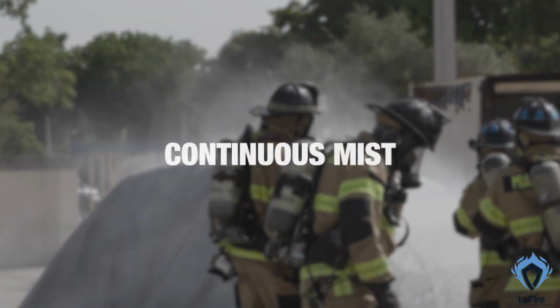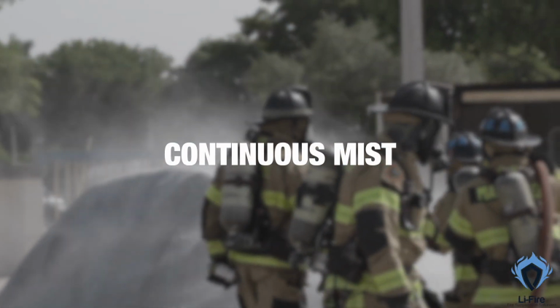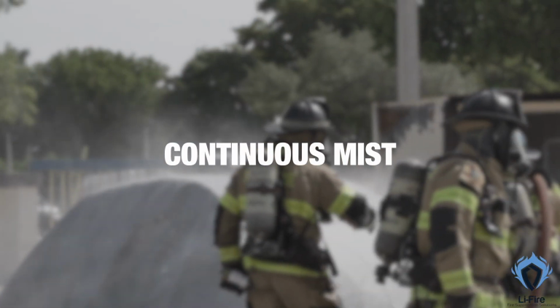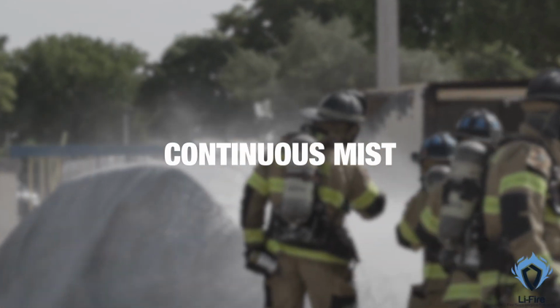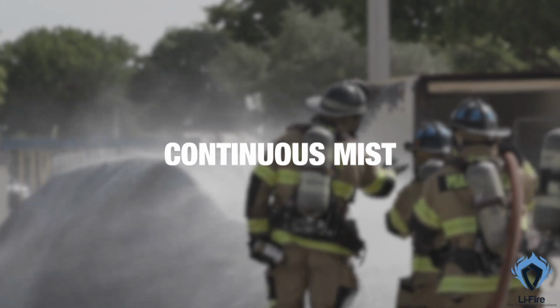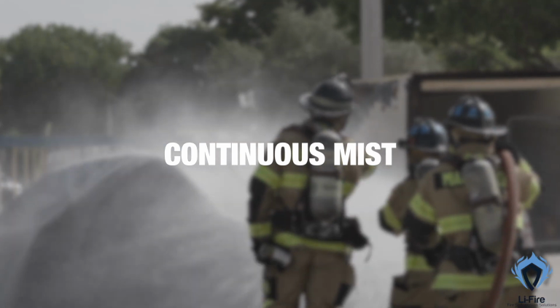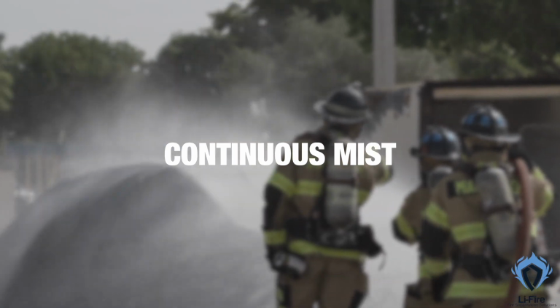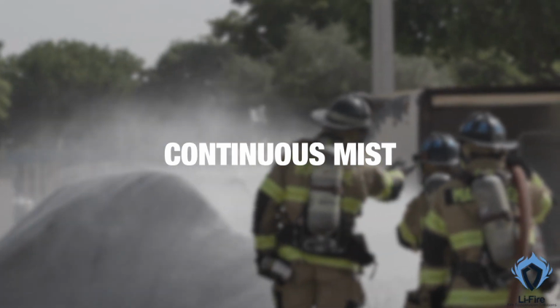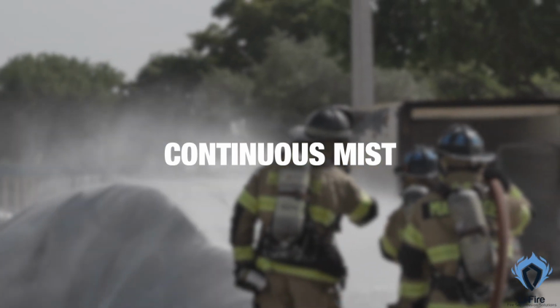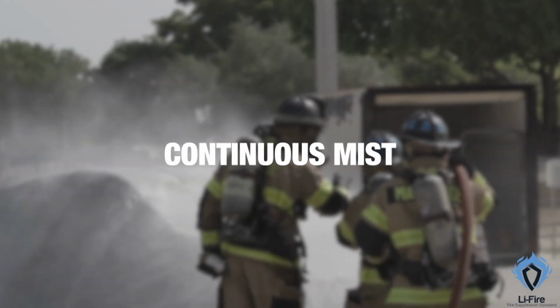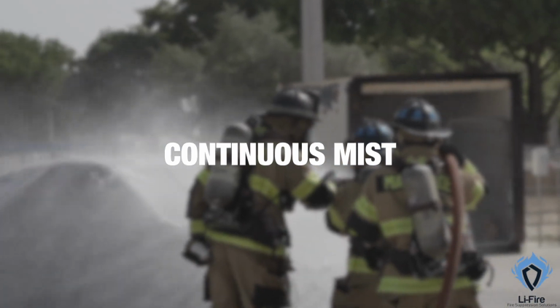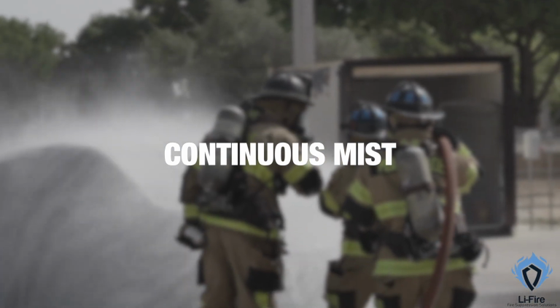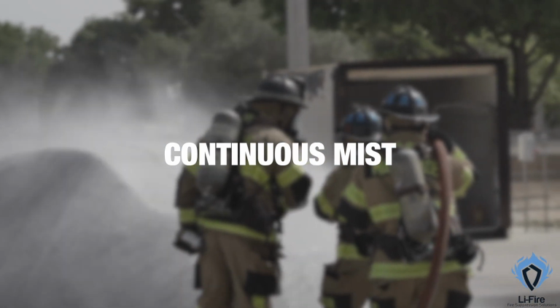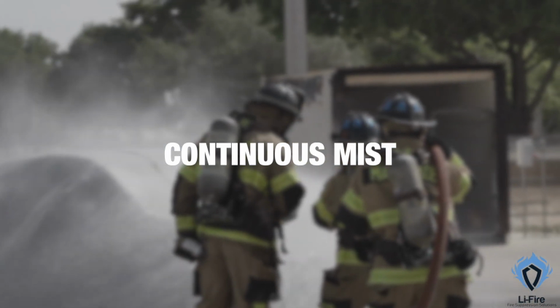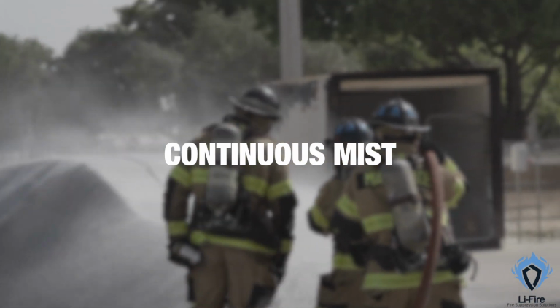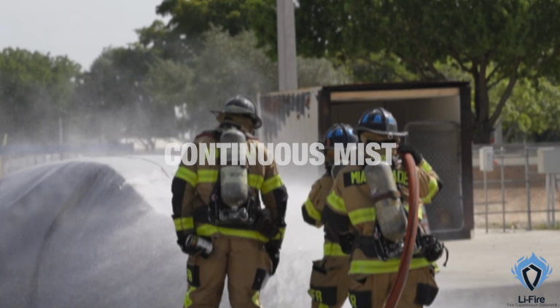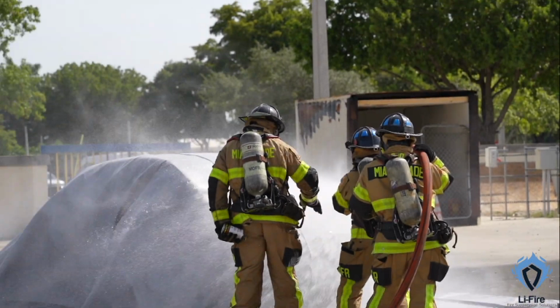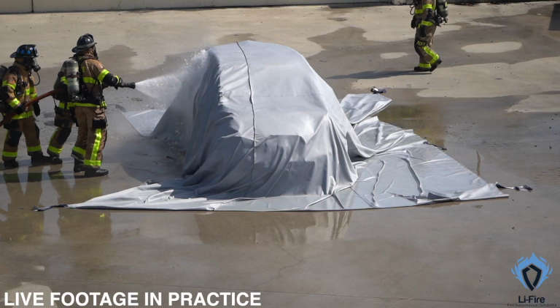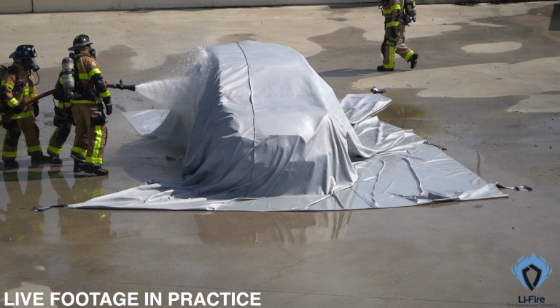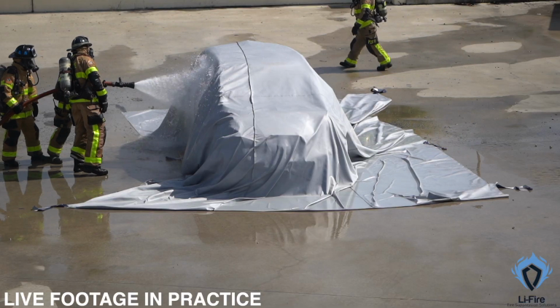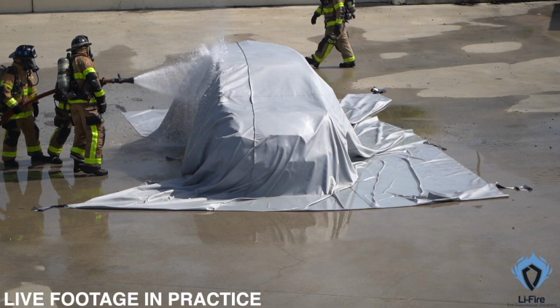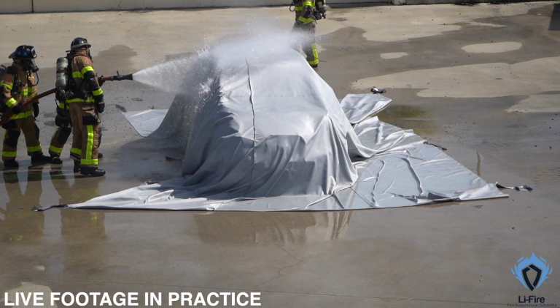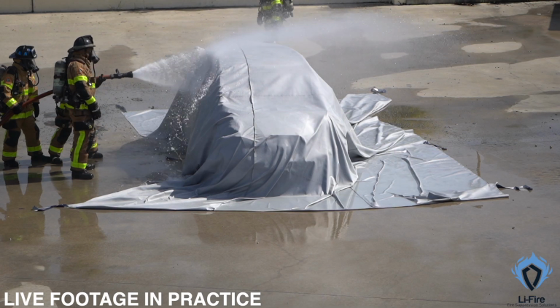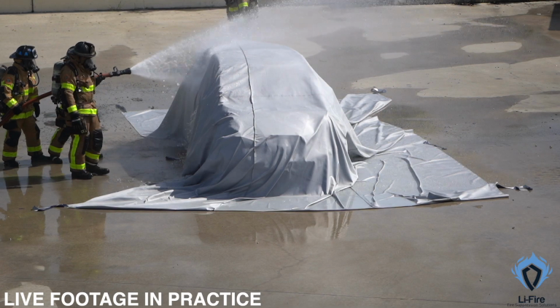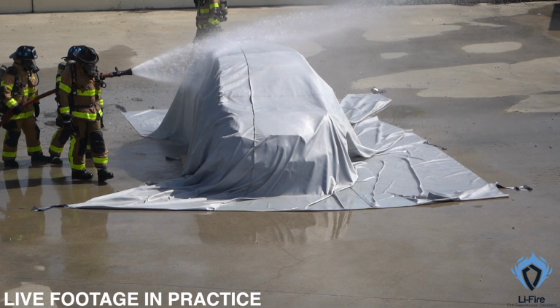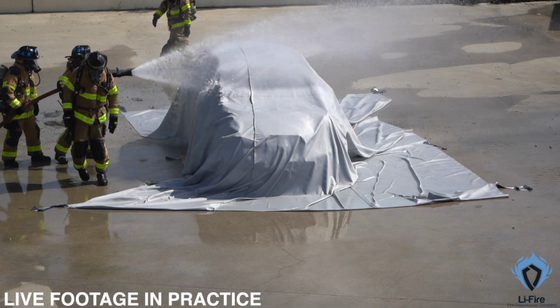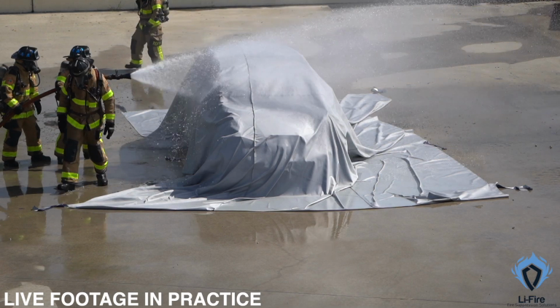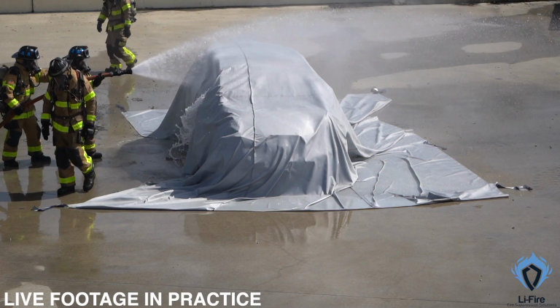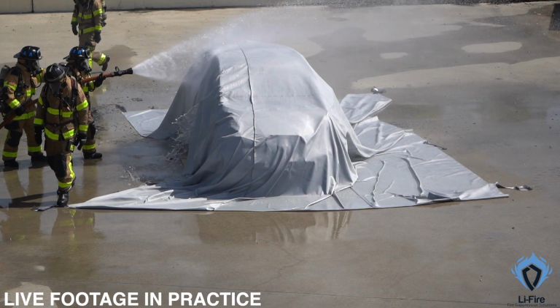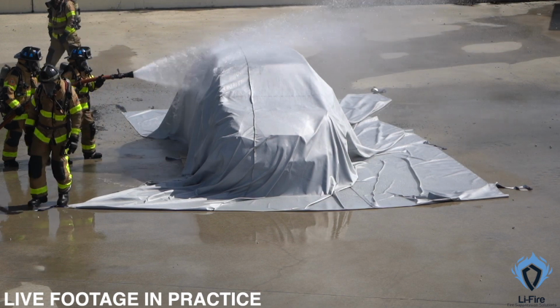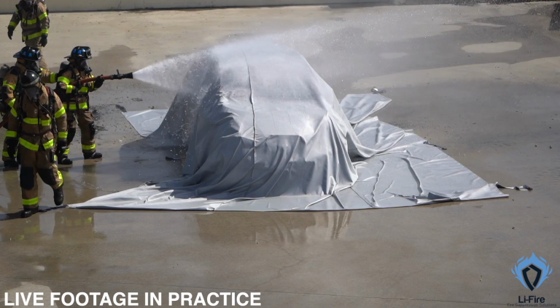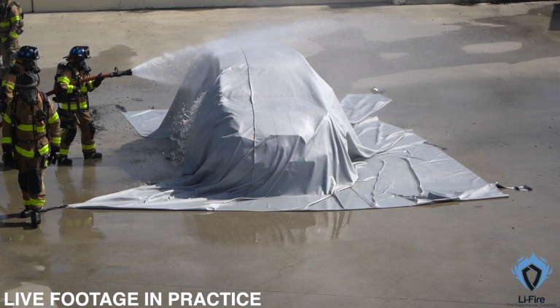Following this, continually mist the blanket. This not only helps control the smoke, but also increases the heat resistance of the blanket, protecting you and your team from high temperatures. Allowing continuous mist propels the effectiveness of the EV fire blanket.